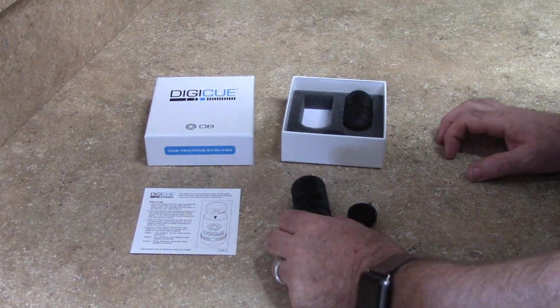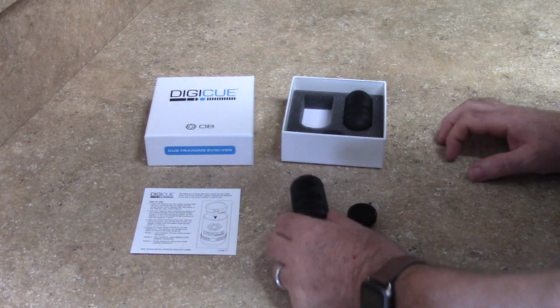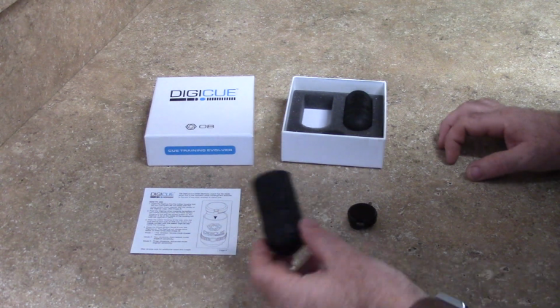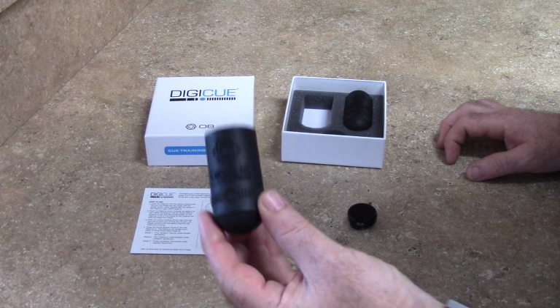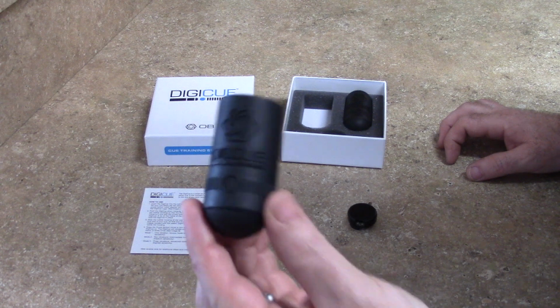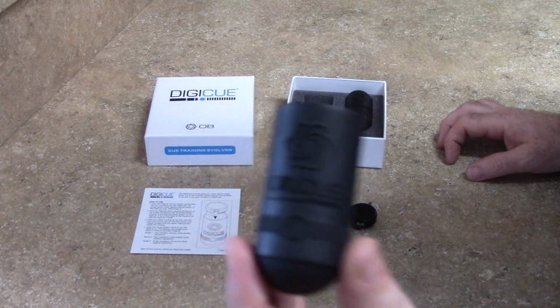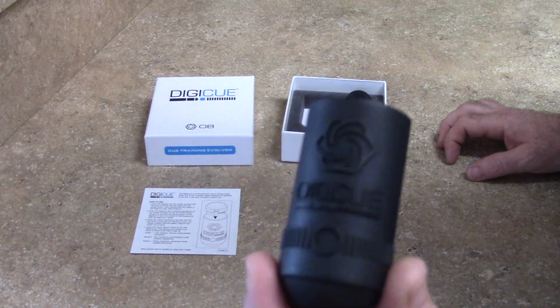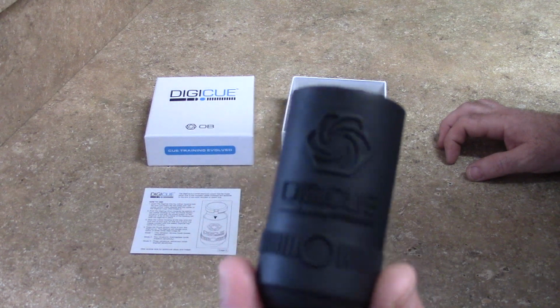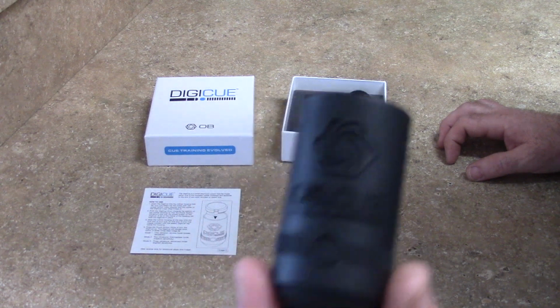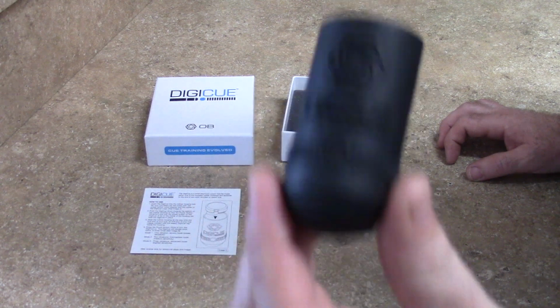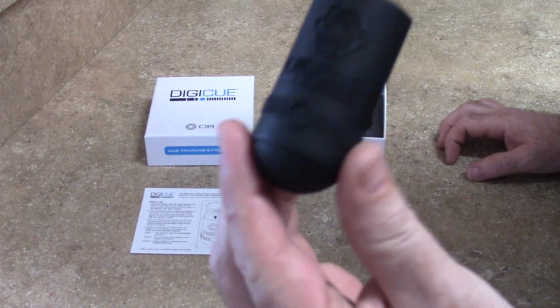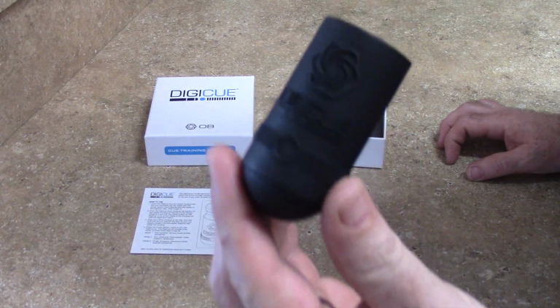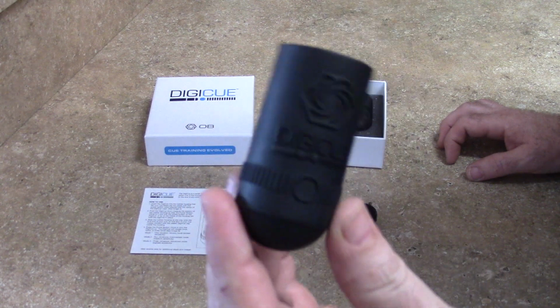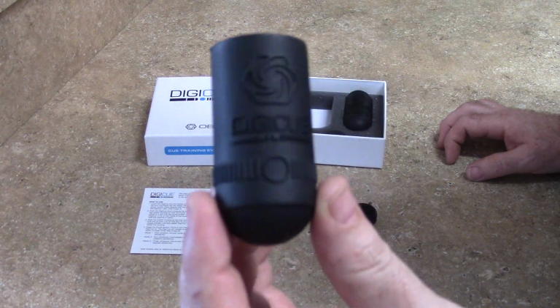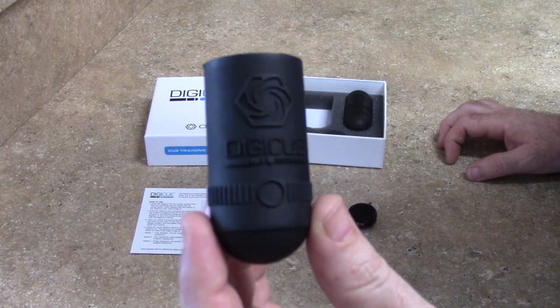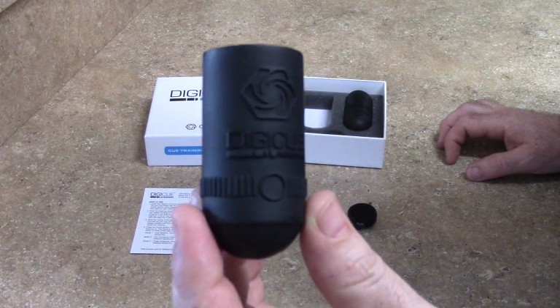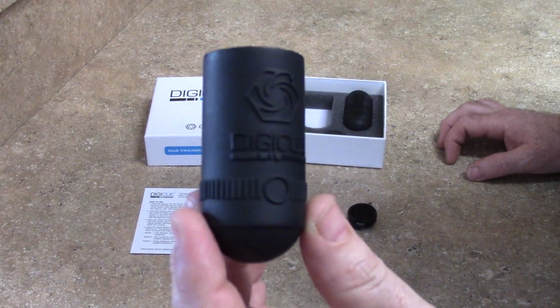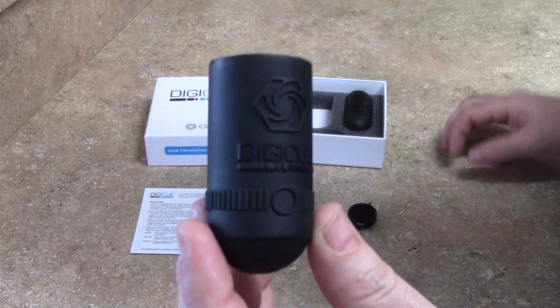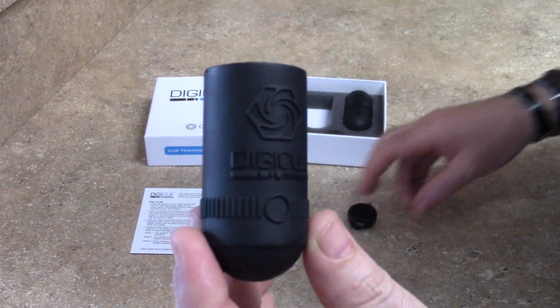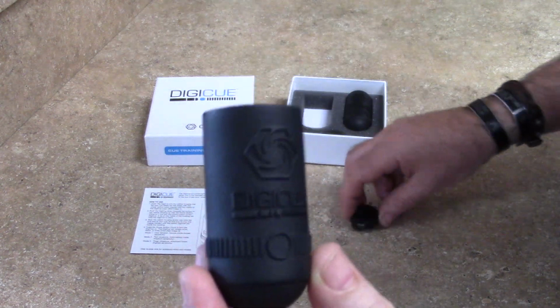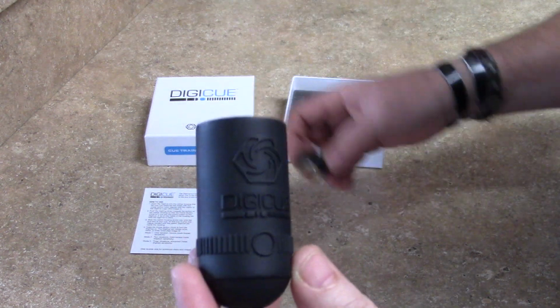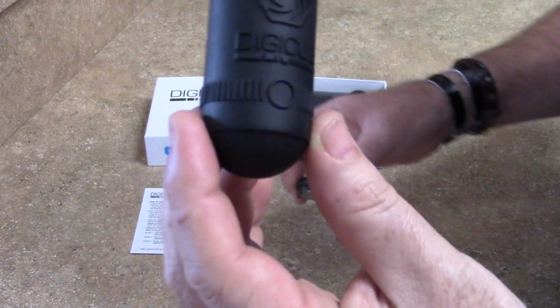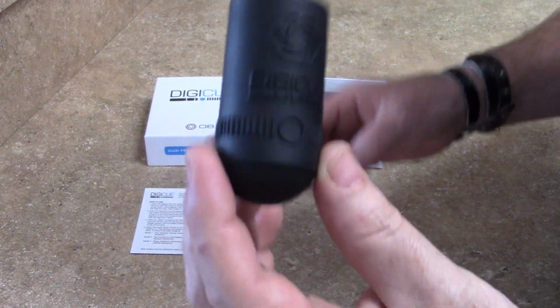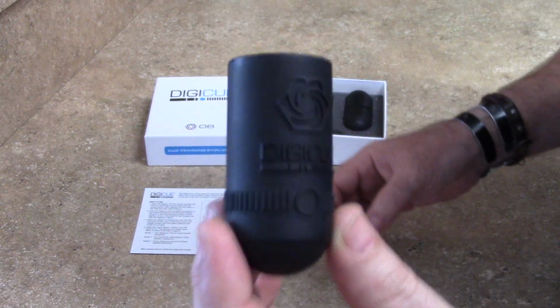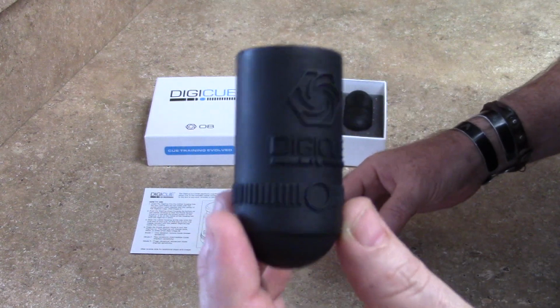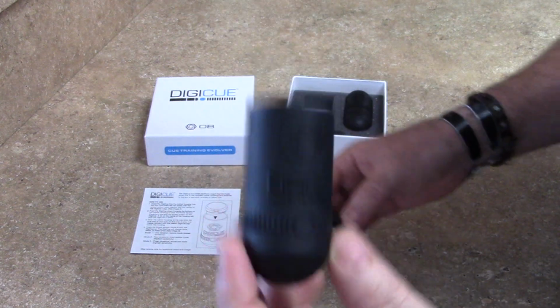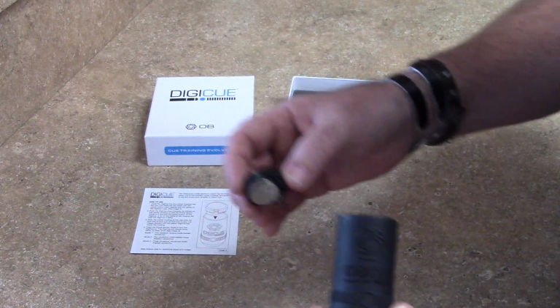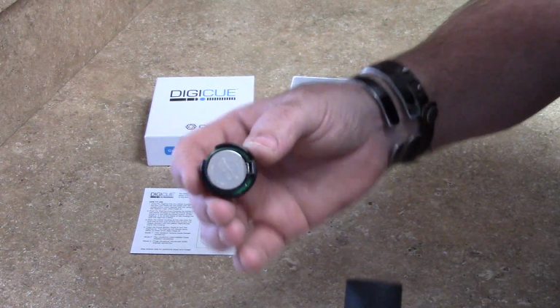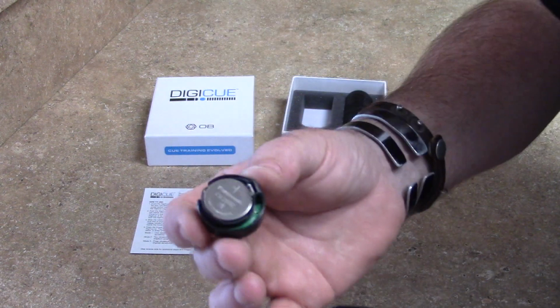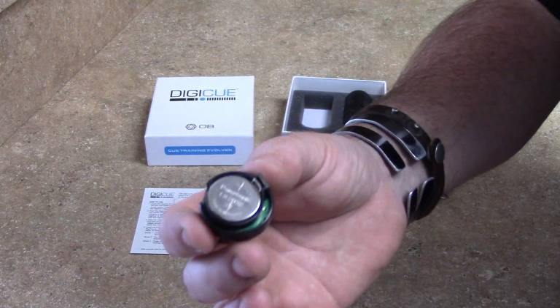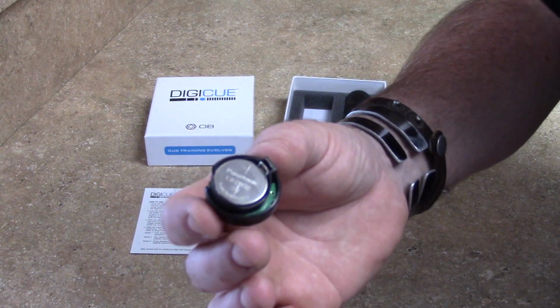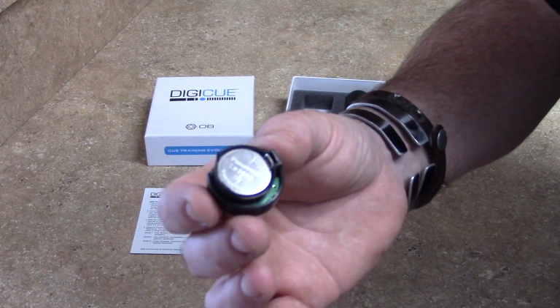I have selected the larger rubber housing because I primarily play pool. So we have the rubber housing here and we have a Digi-Q right here.